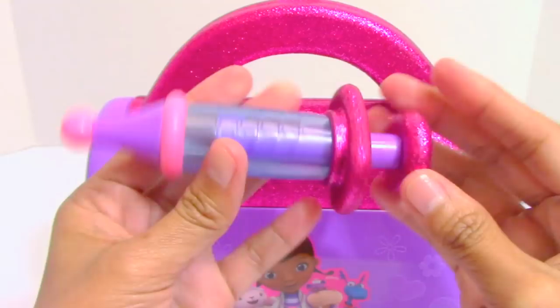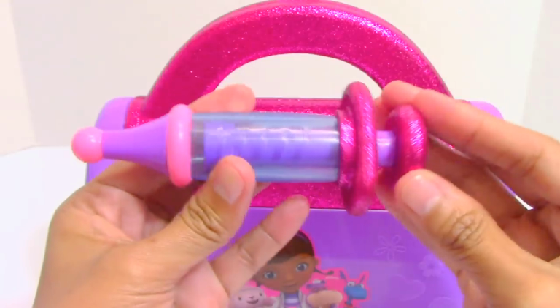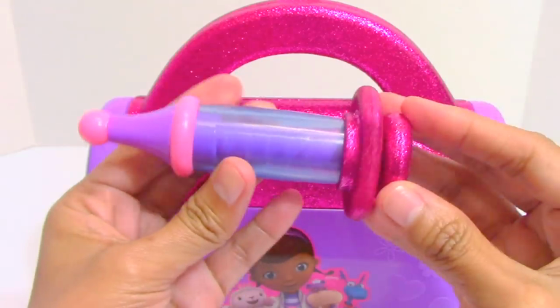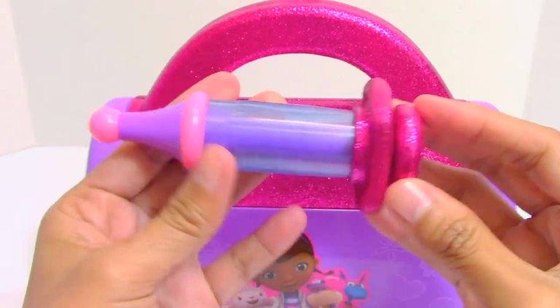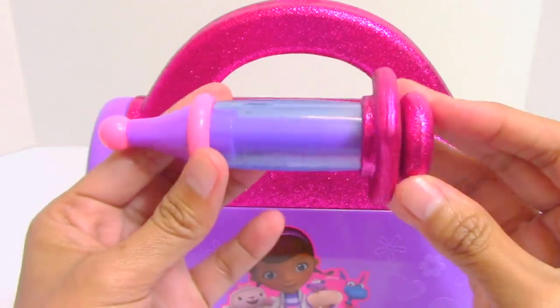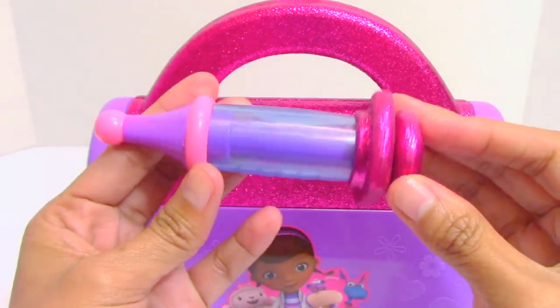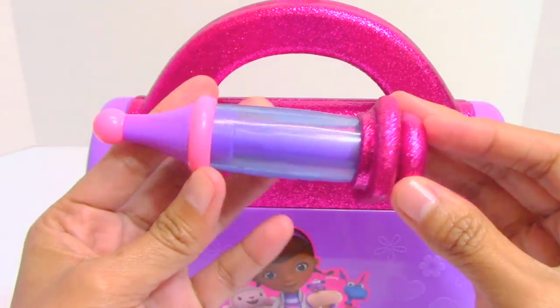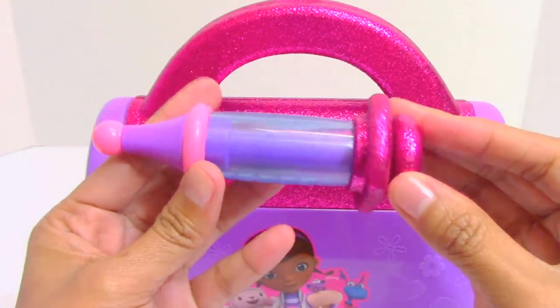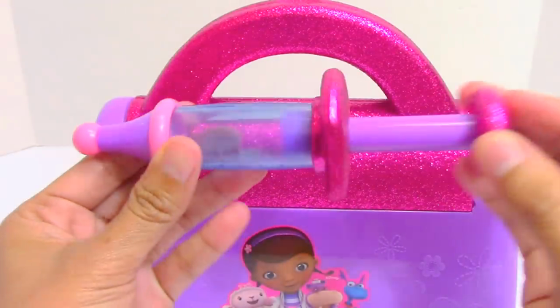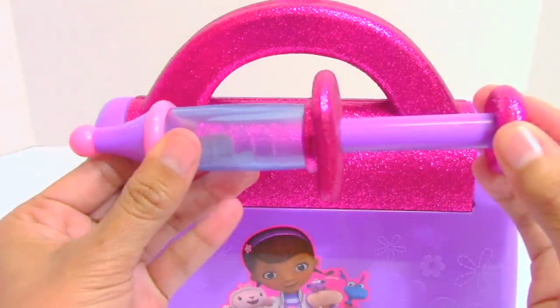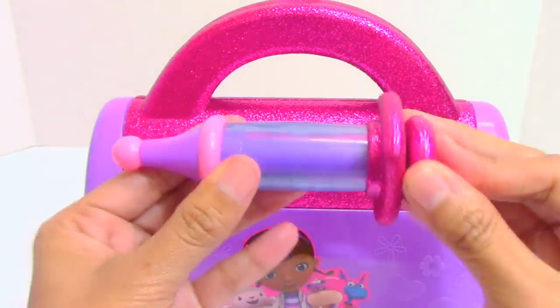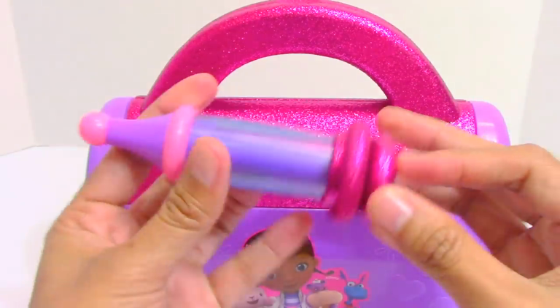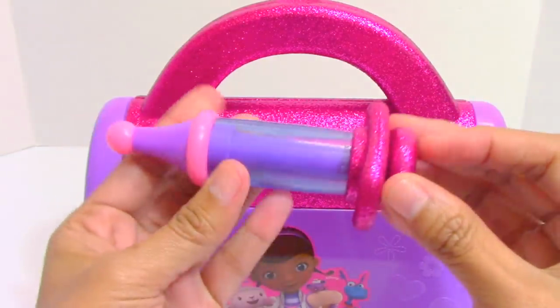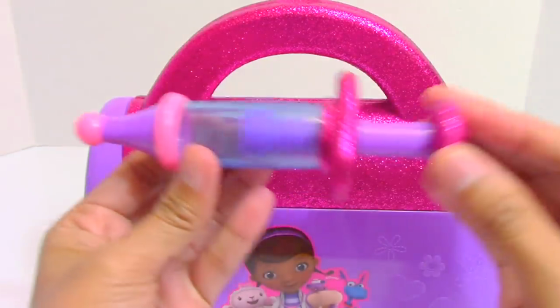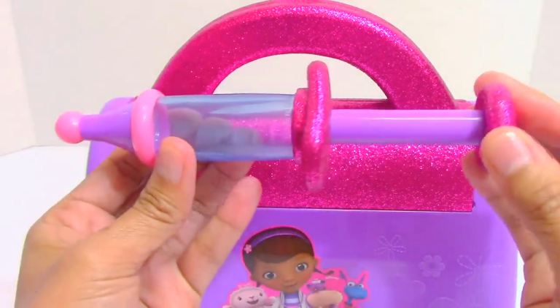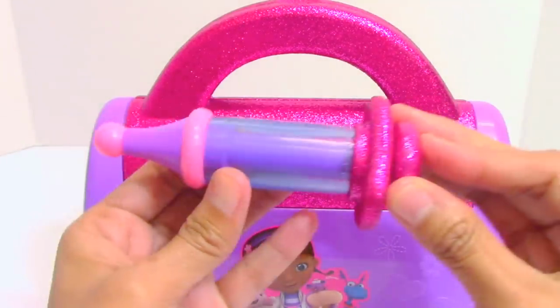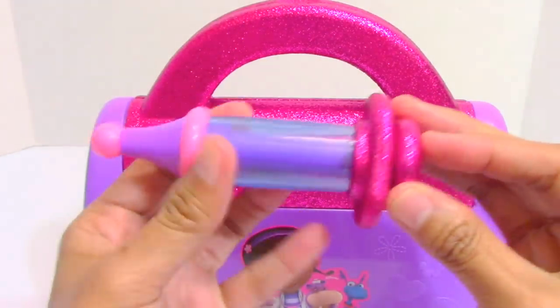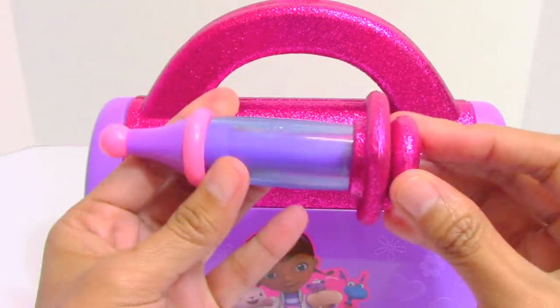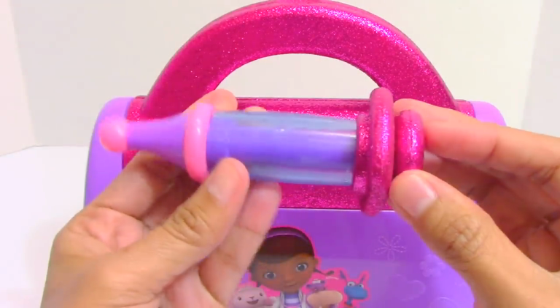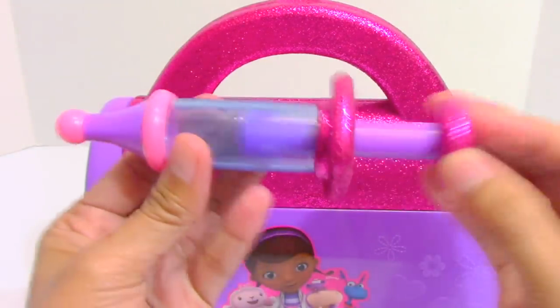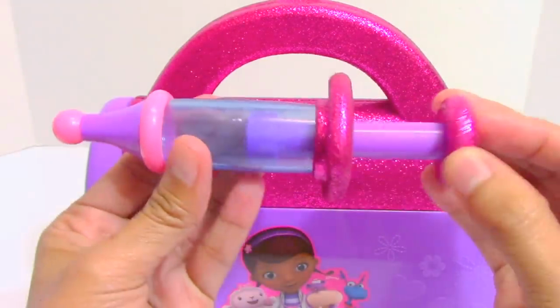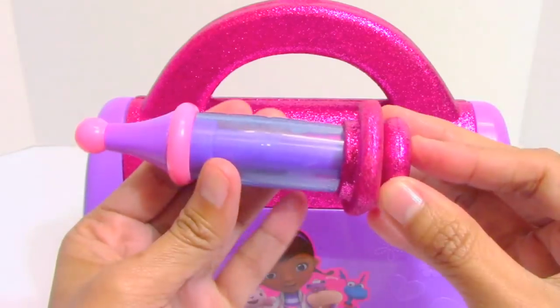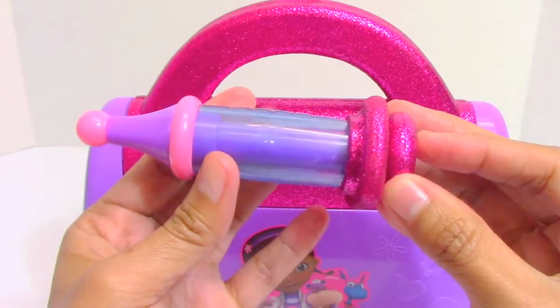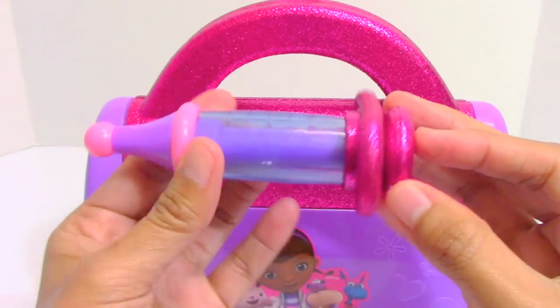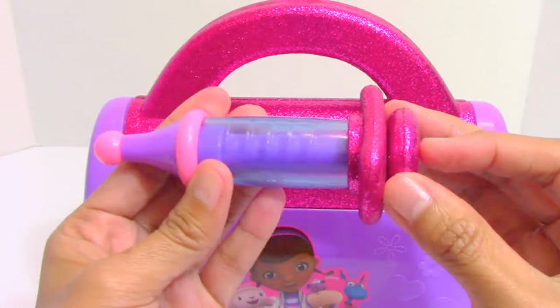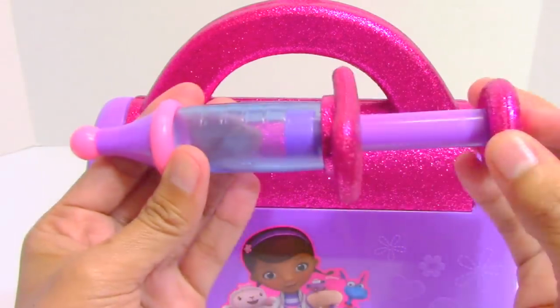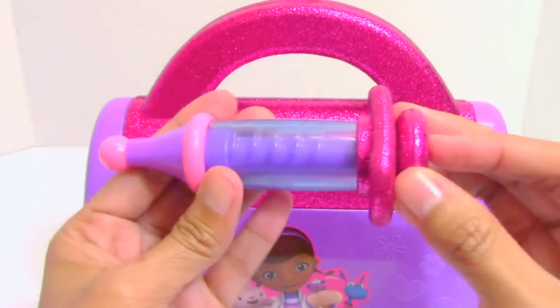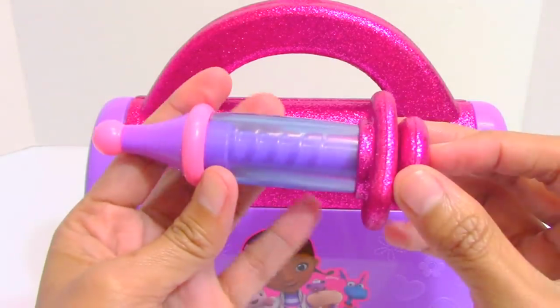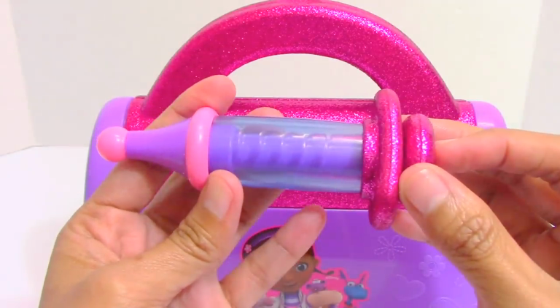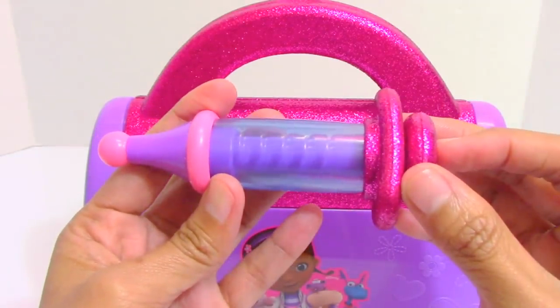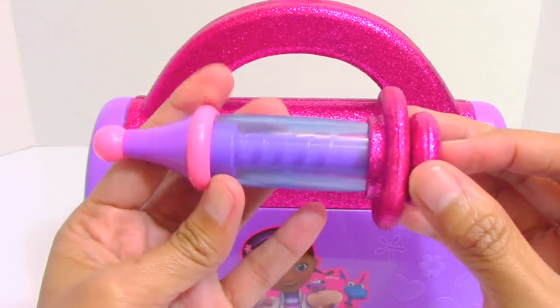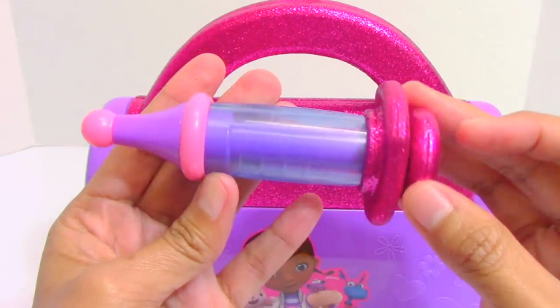This is the play syringe. We can use this for pretend injection.